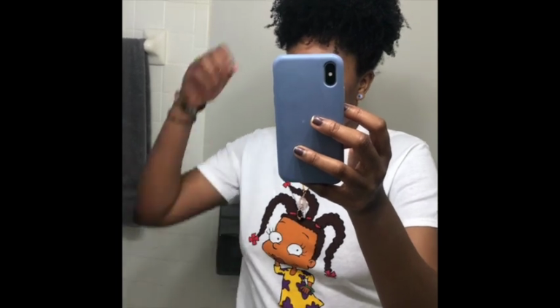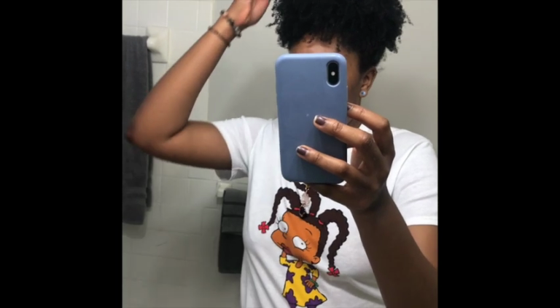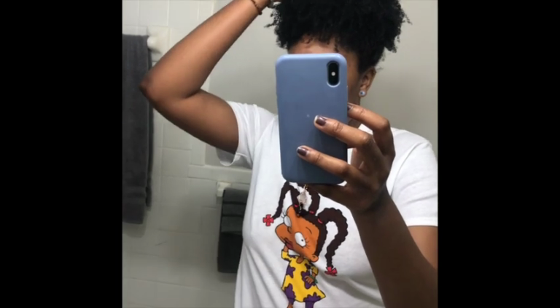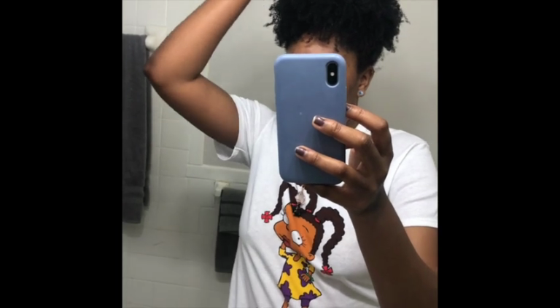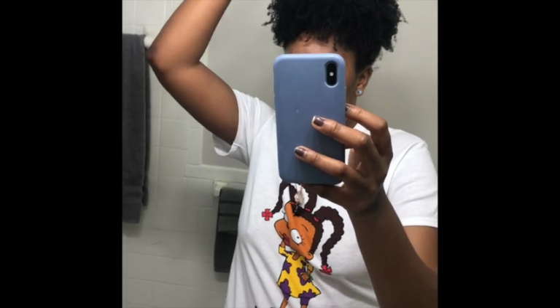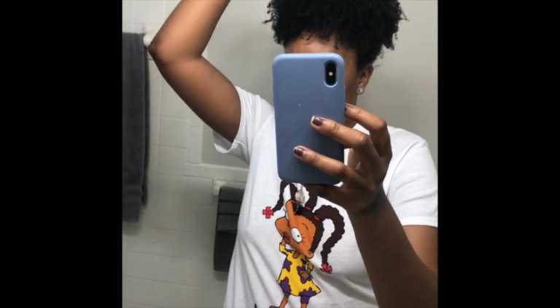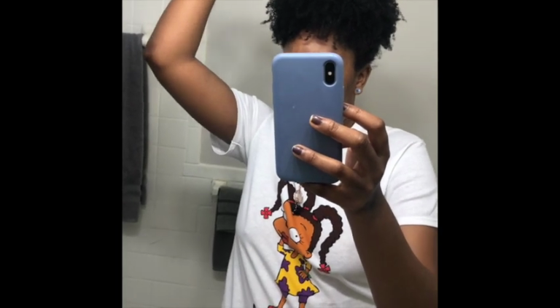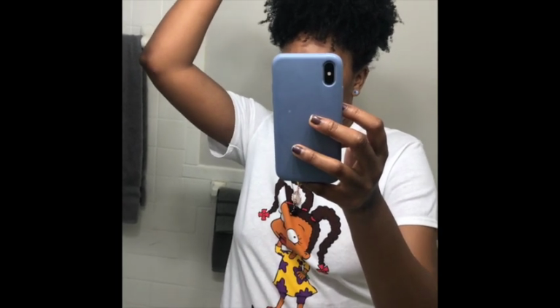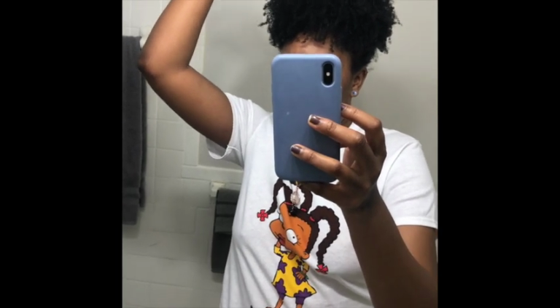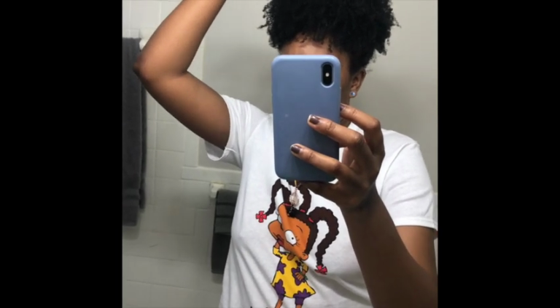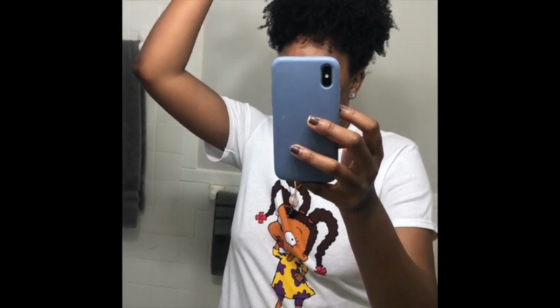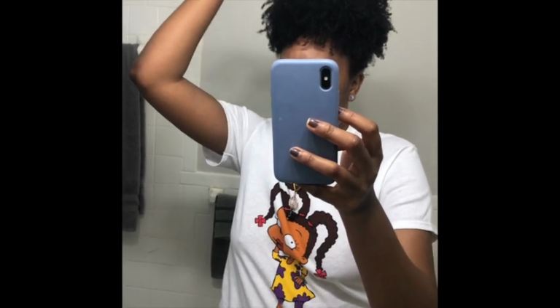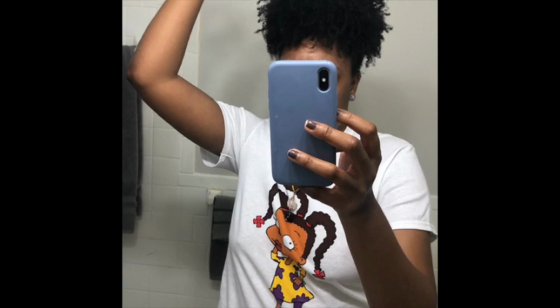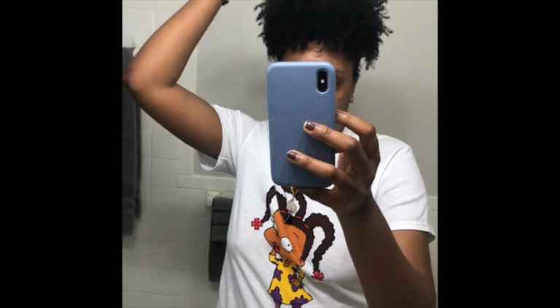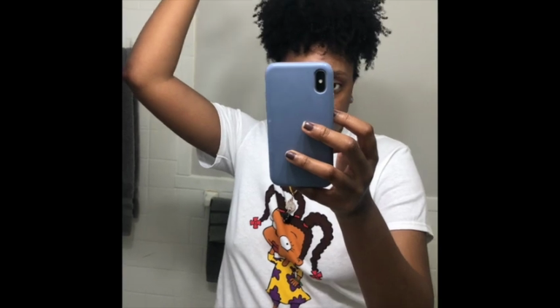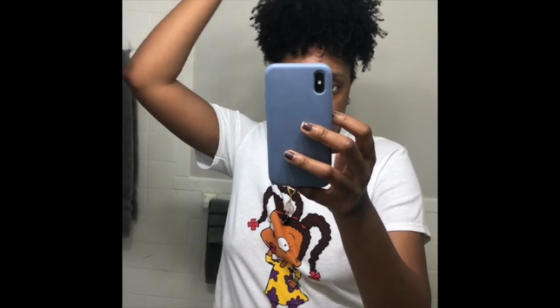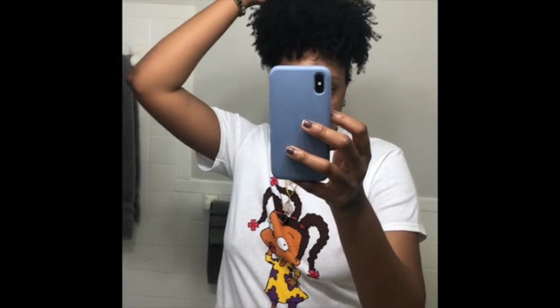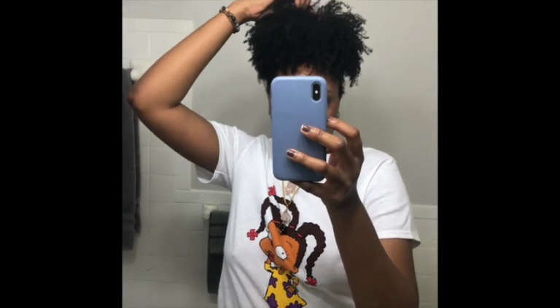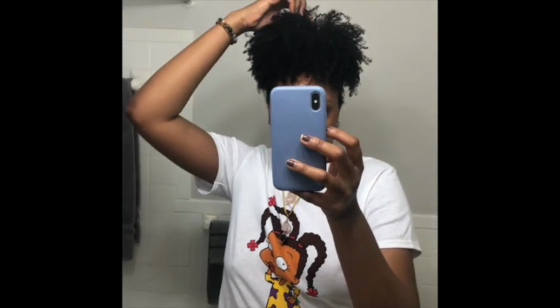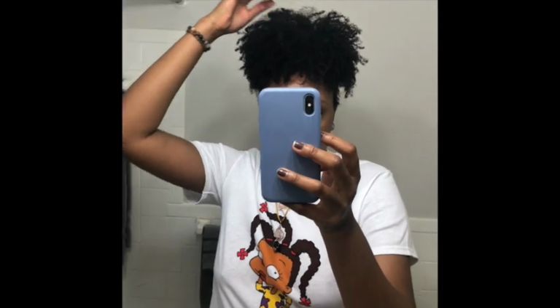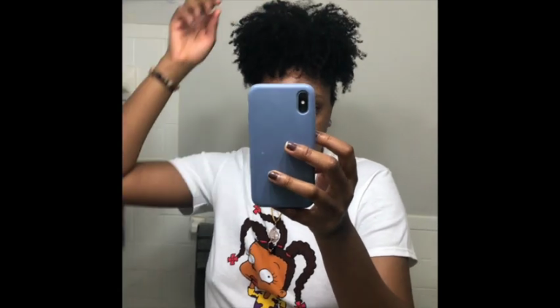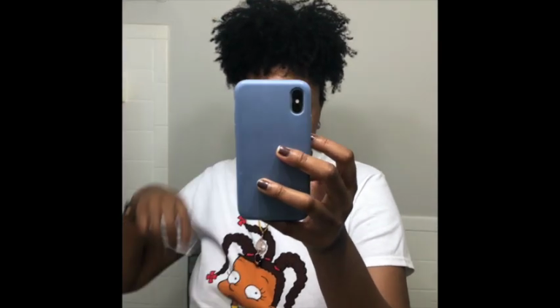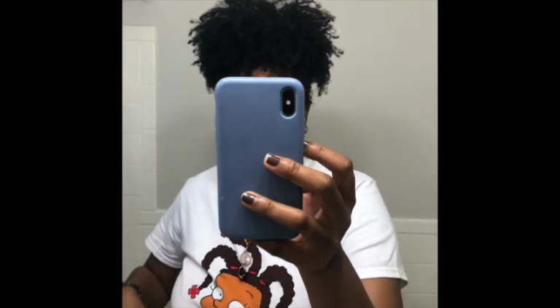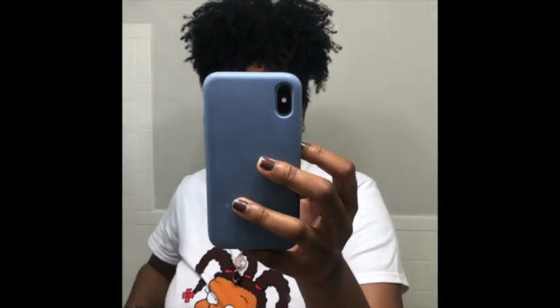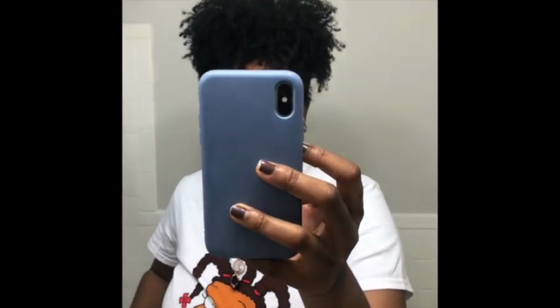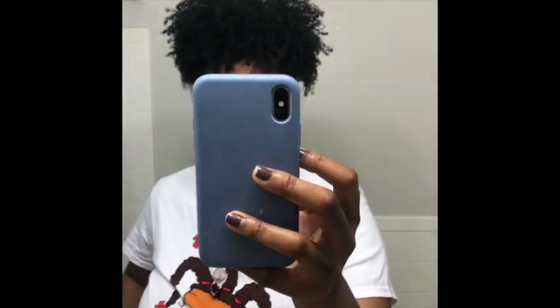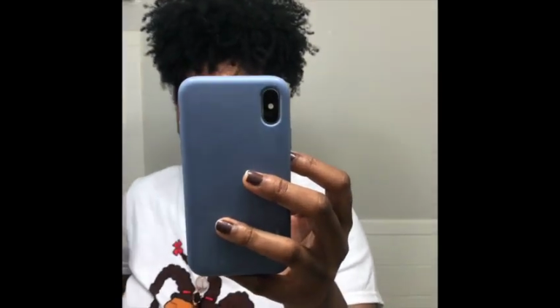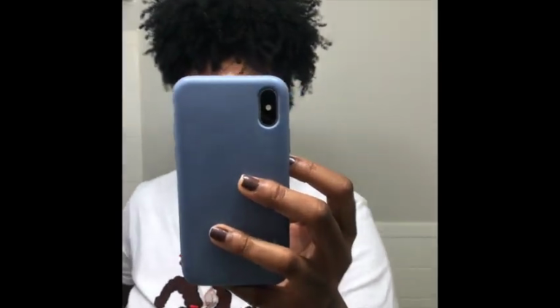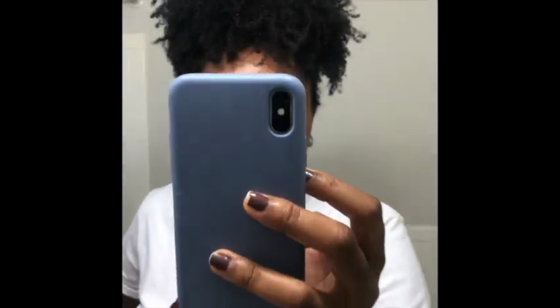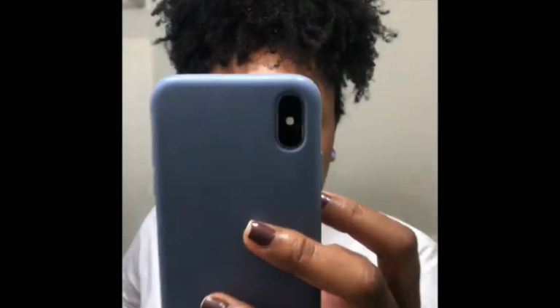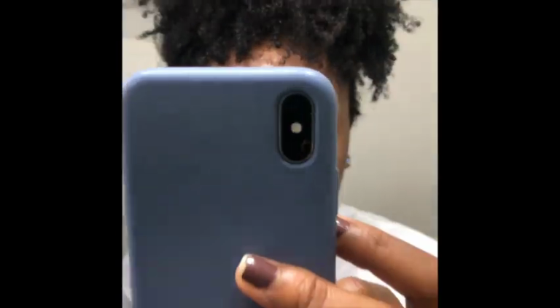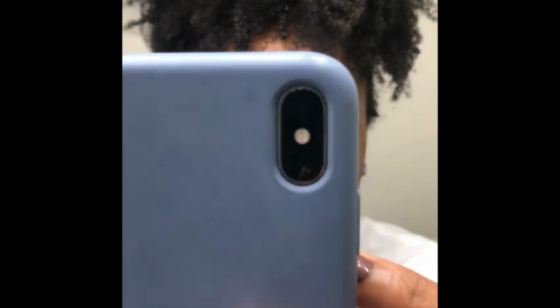This is my style after my hair dried. I was going for a wash and go look, but I just decided to put it up in a puff.